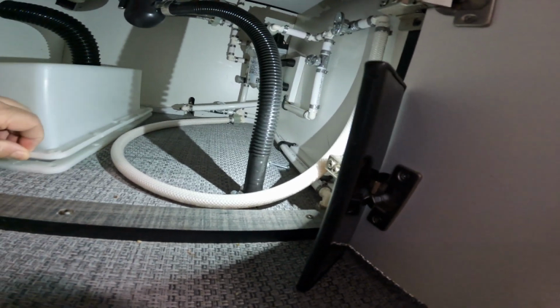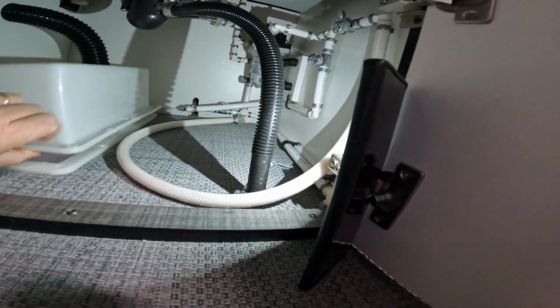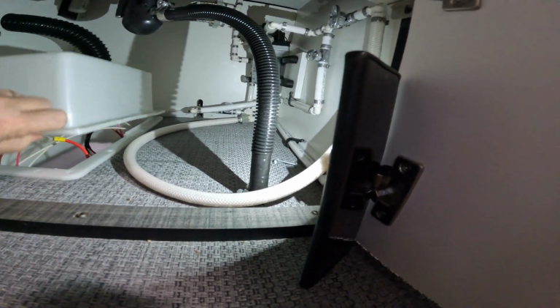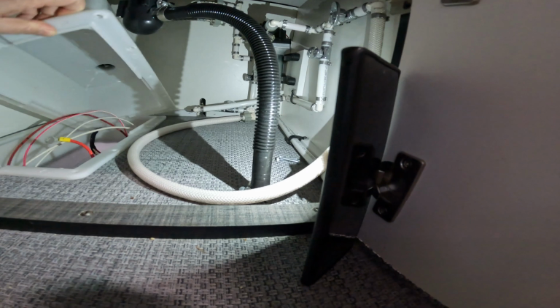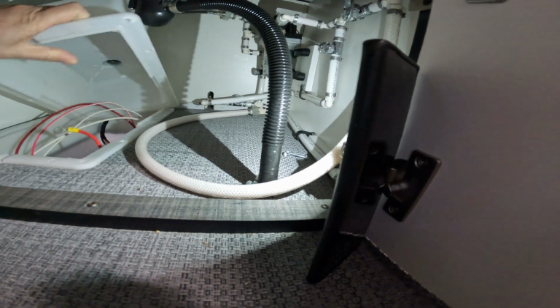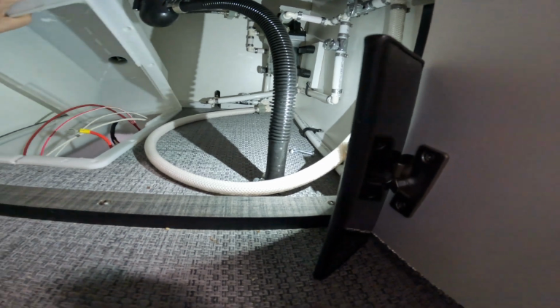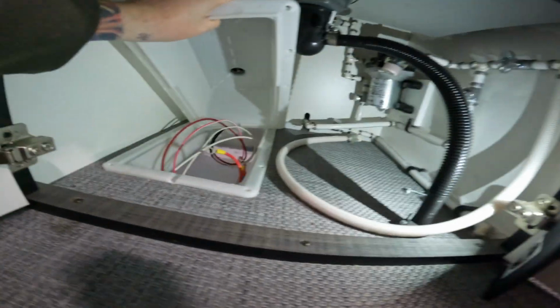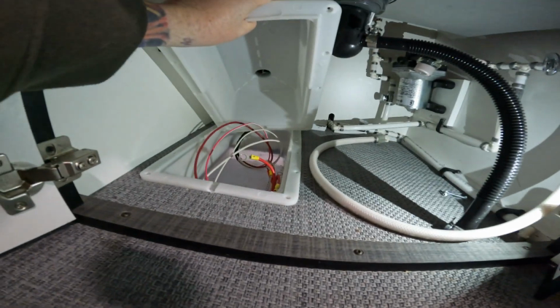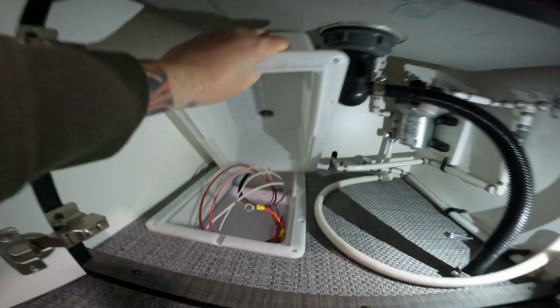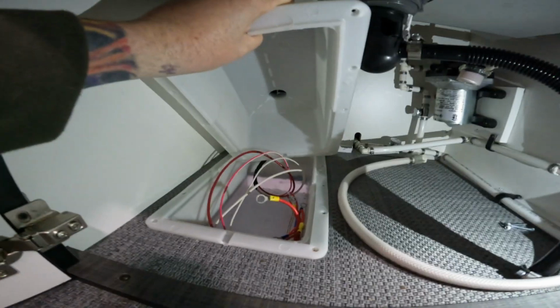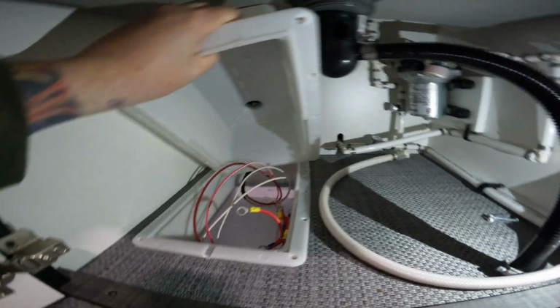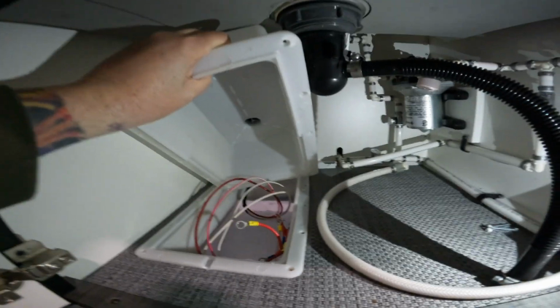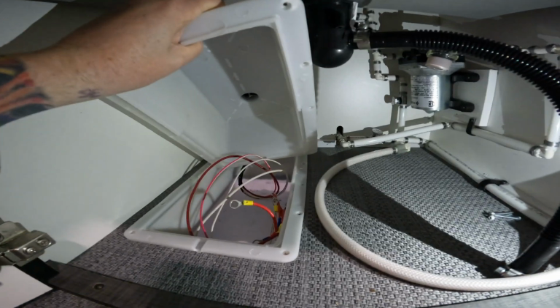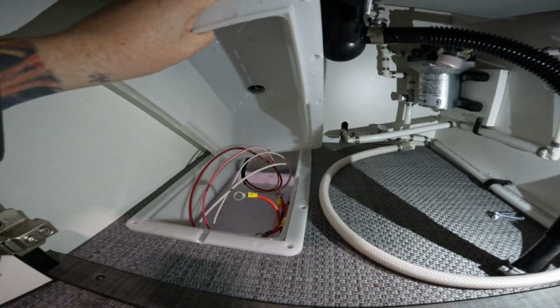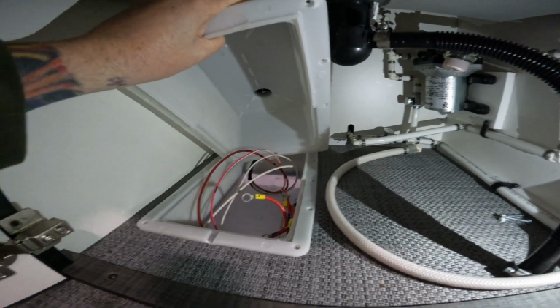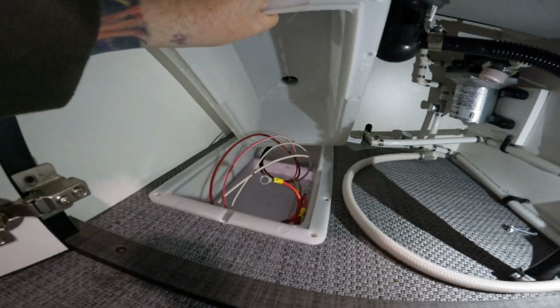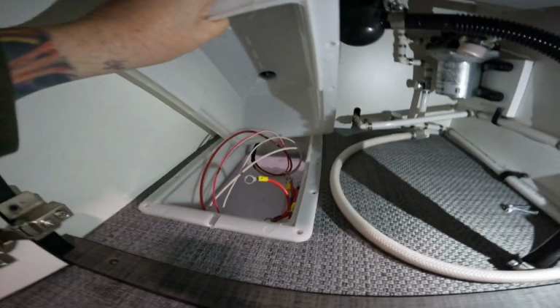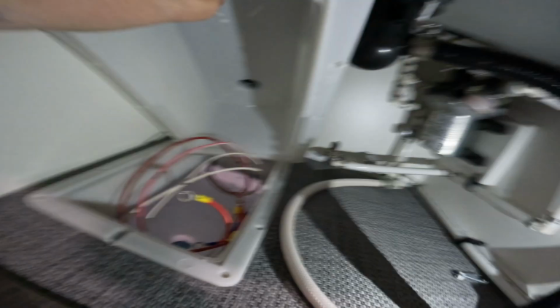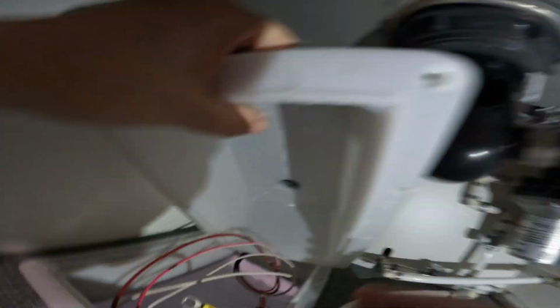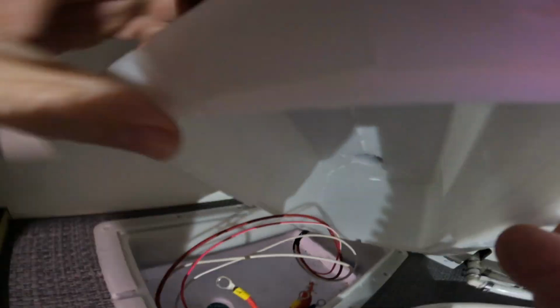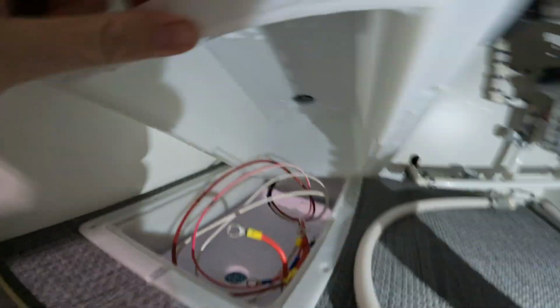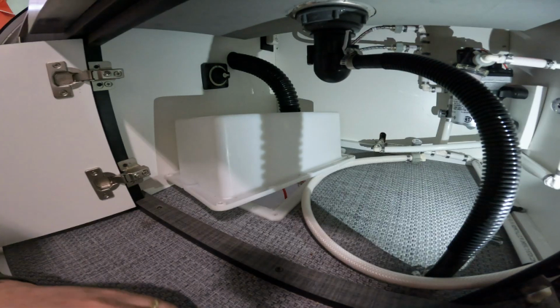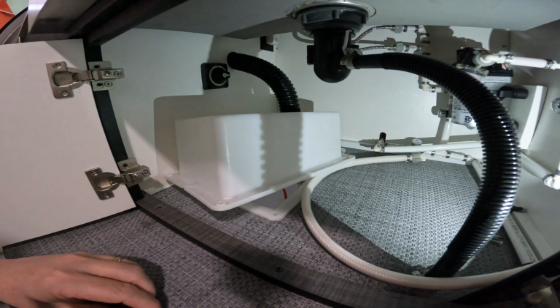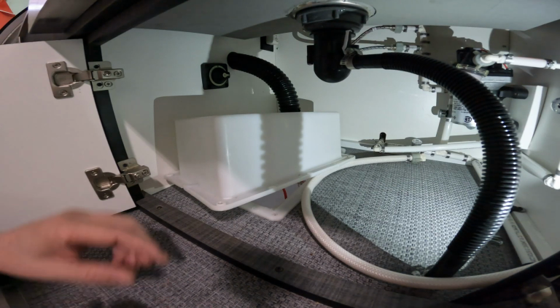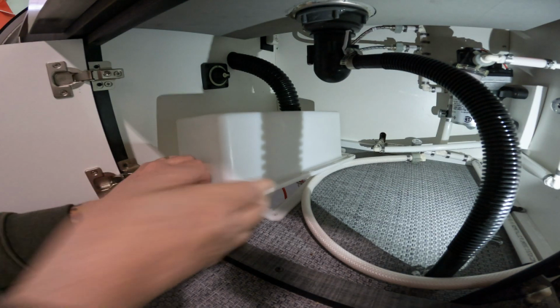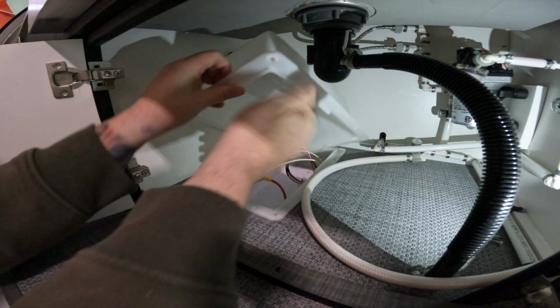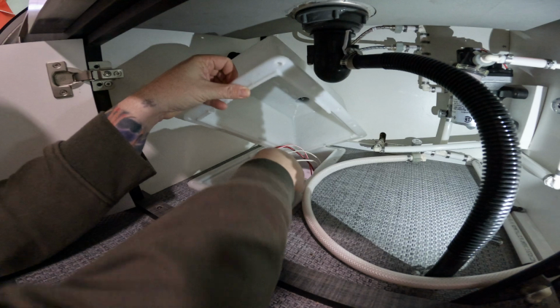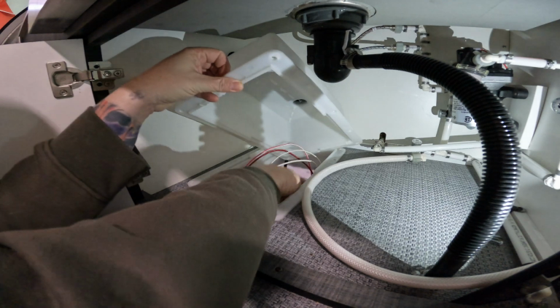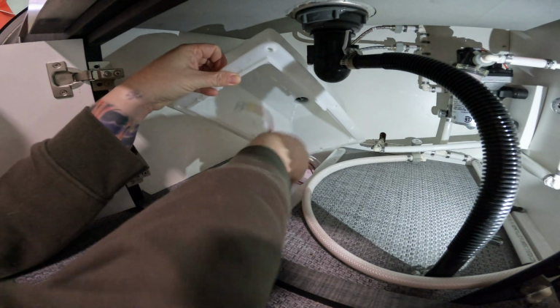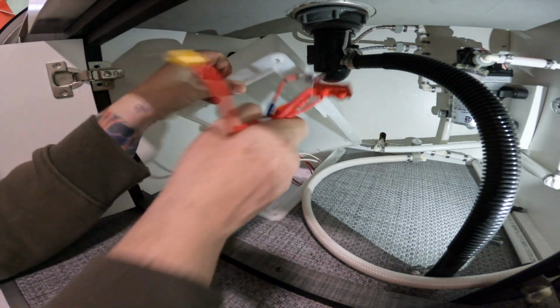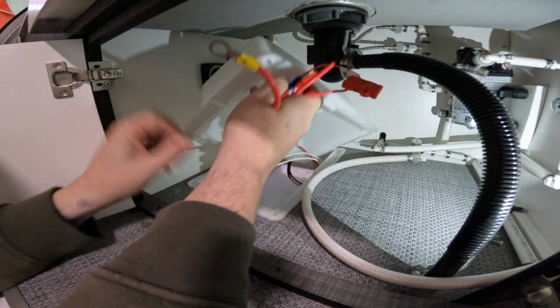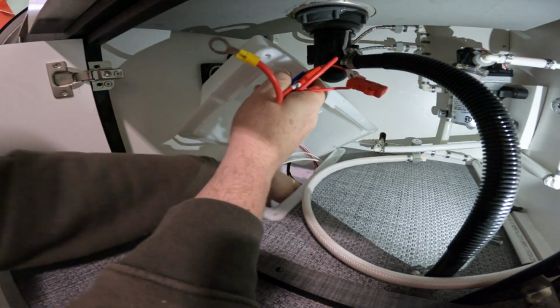The lid will then lift off - it's a little awkward. As you can see, I've already removed the battery so I'm just going over the steps. As you can see, there is a cable harness here.